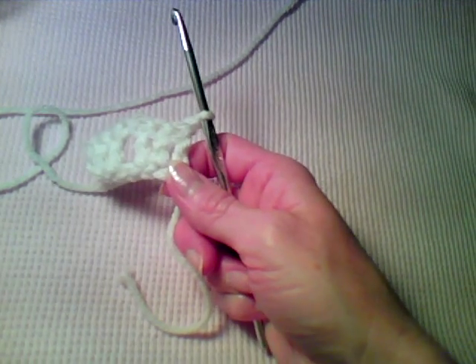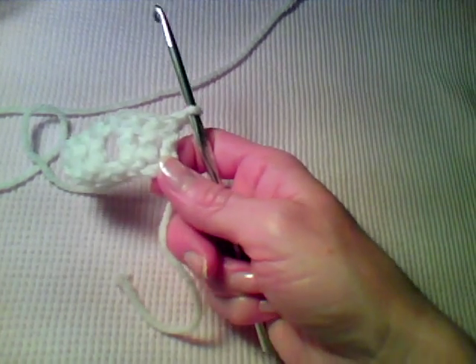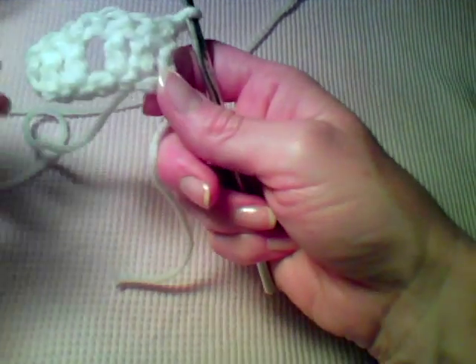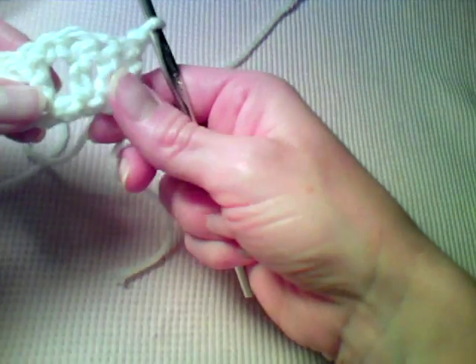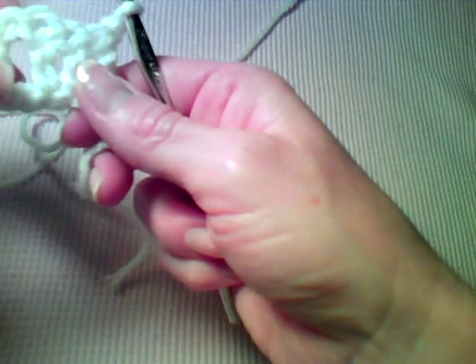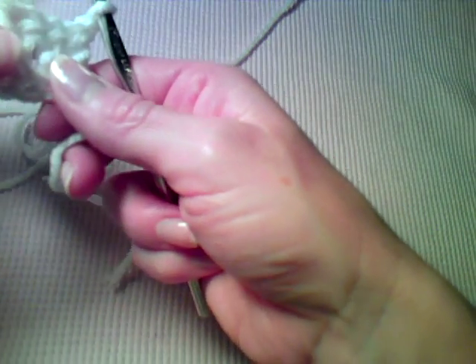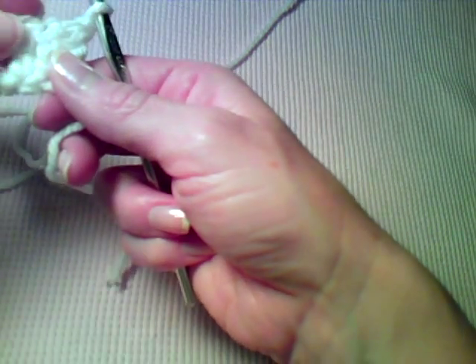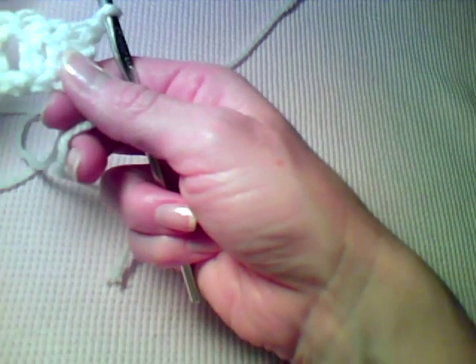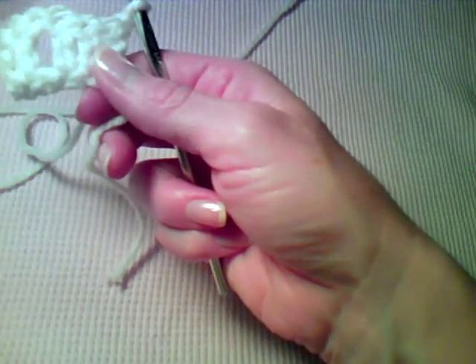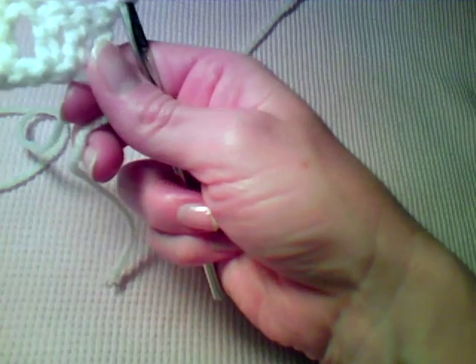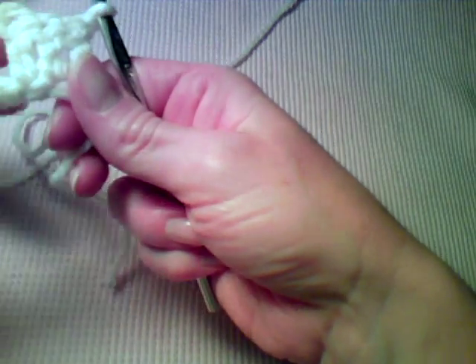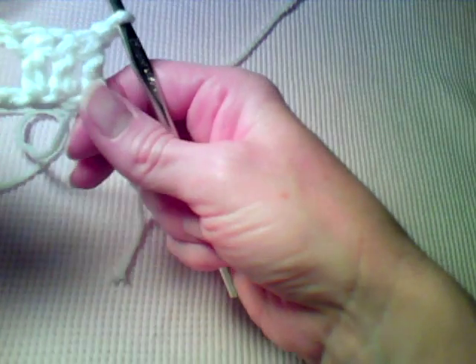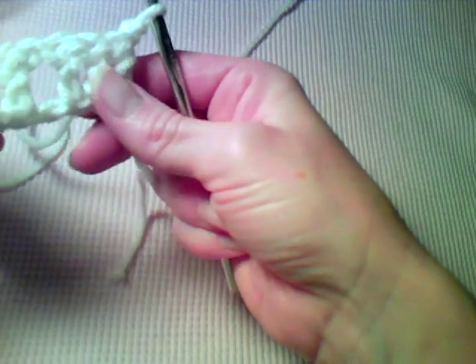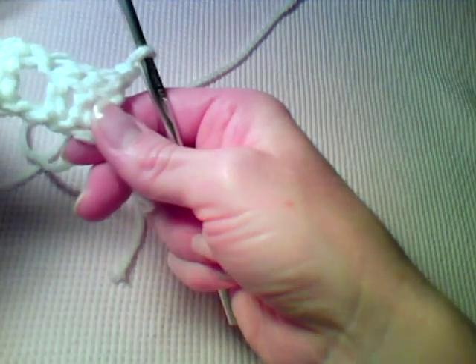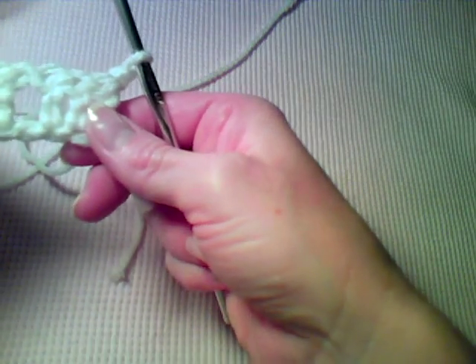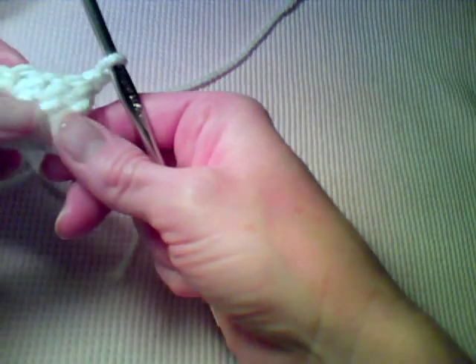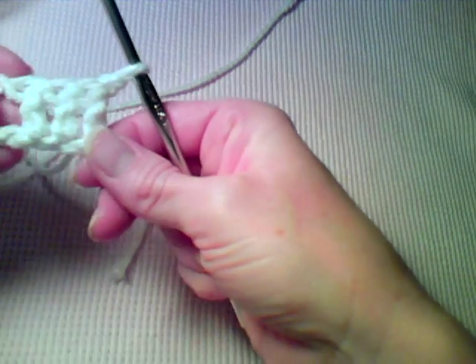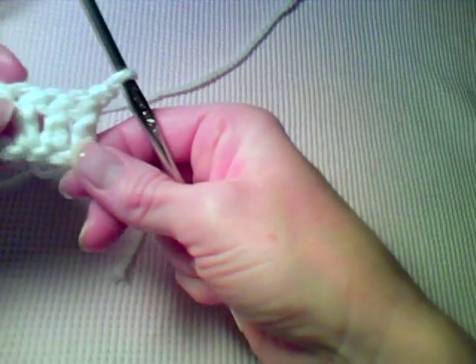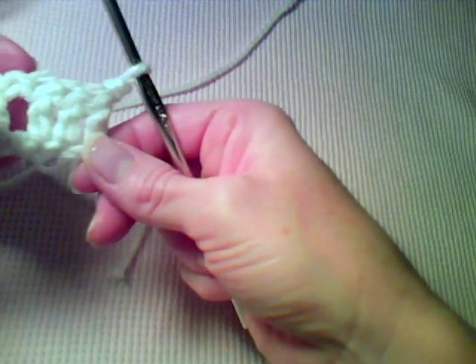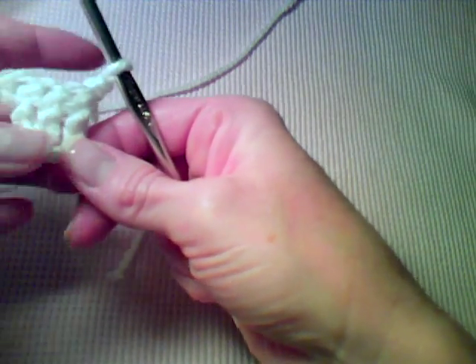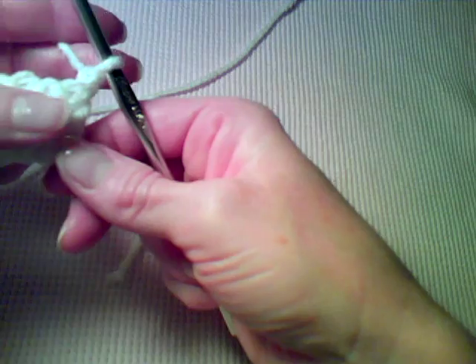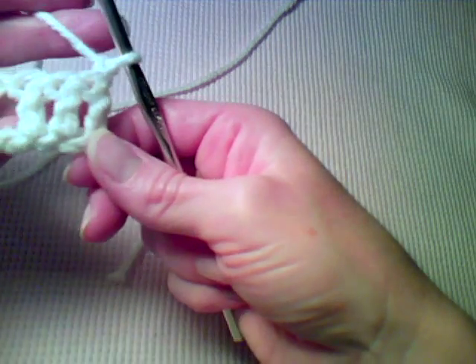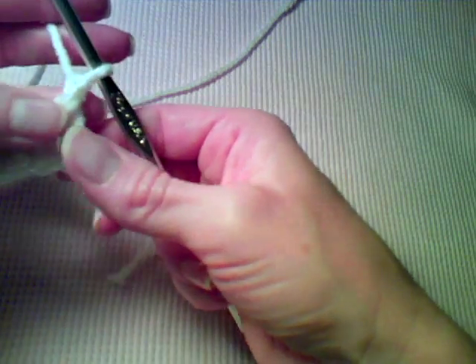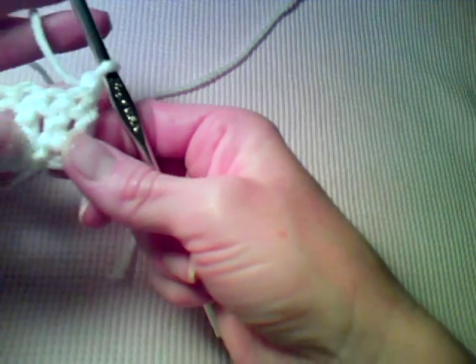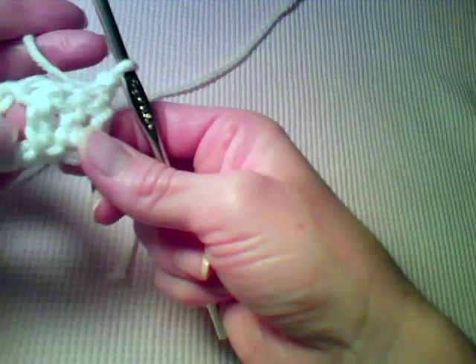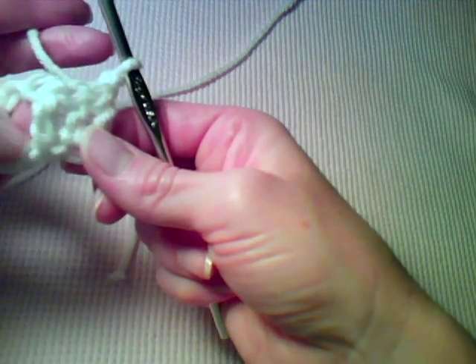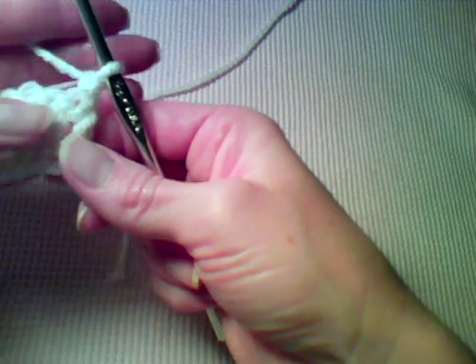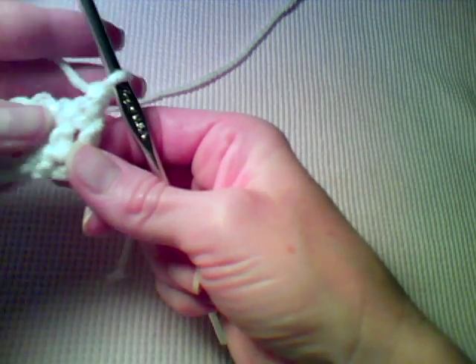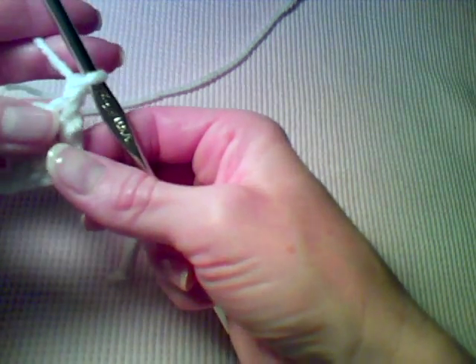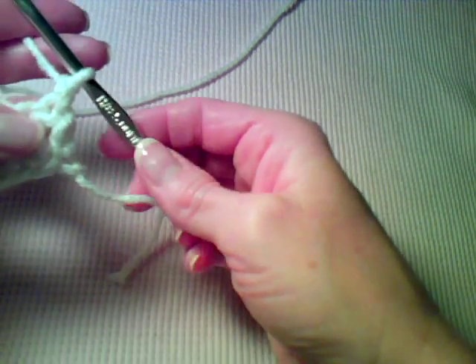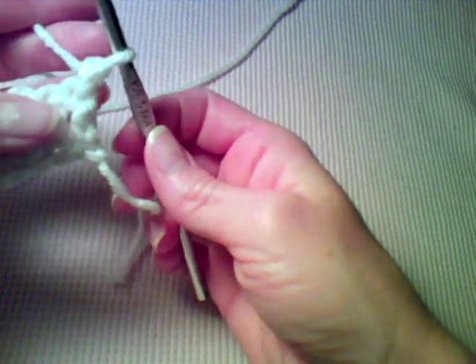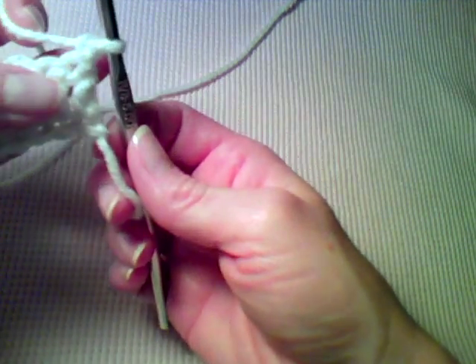Hi, this is Lisa with crochetandmore.com. Today I'm going to demonstrate how to do a slip stitch. I've just done a base row of some double crochet and a chain in the center.